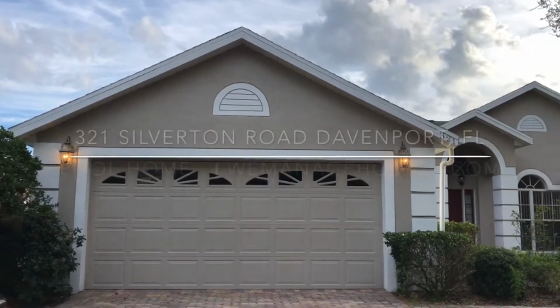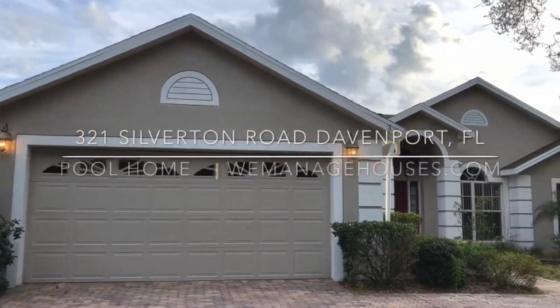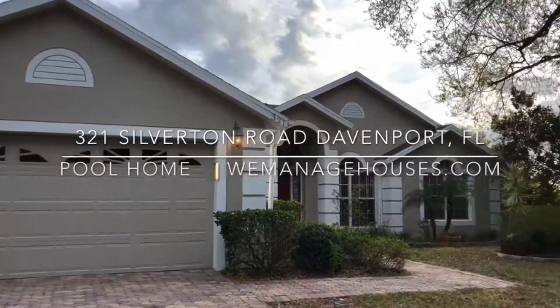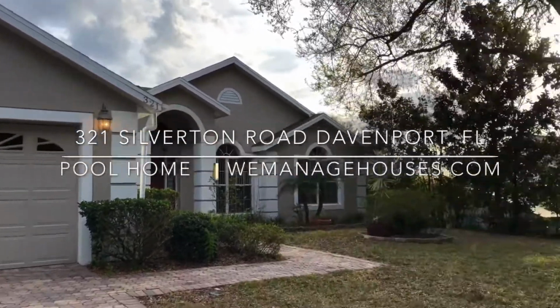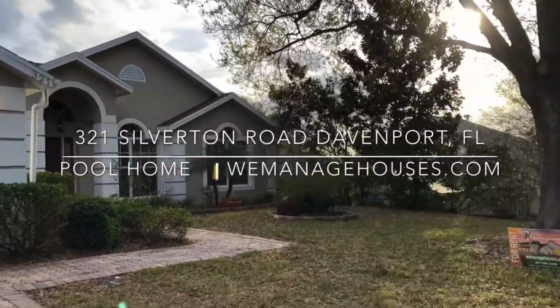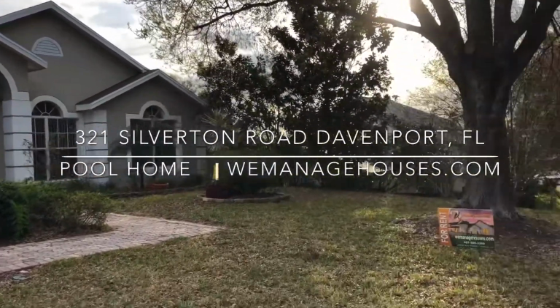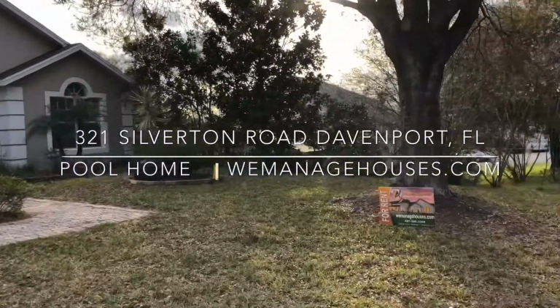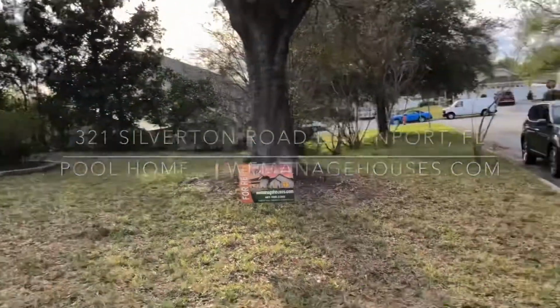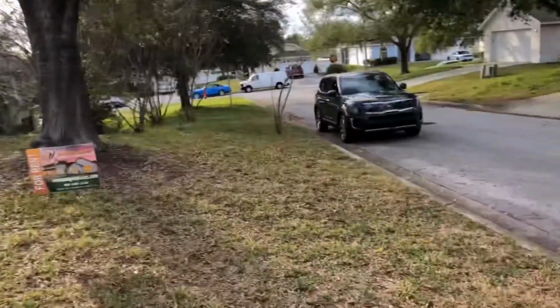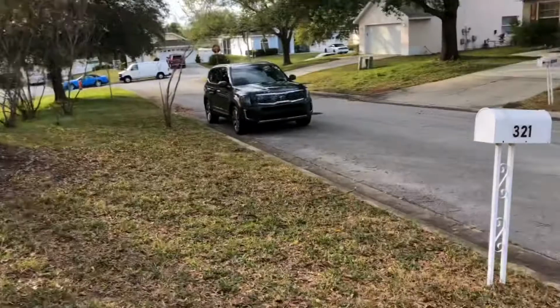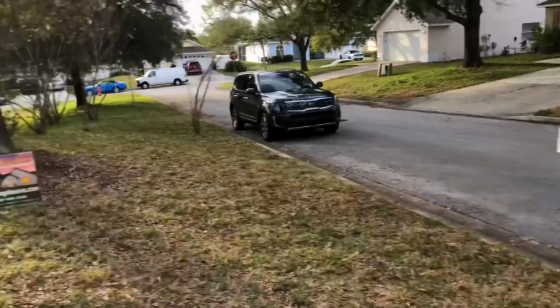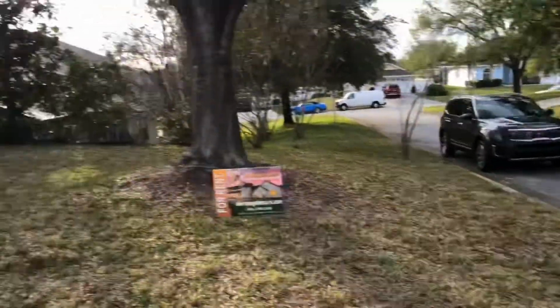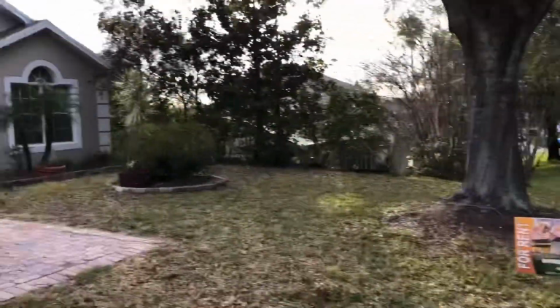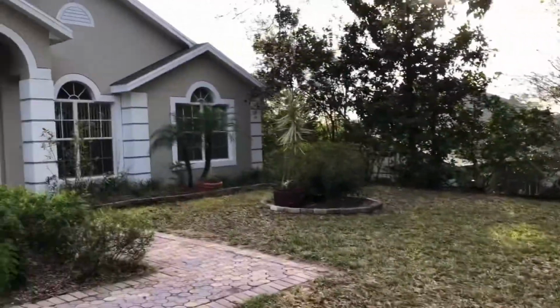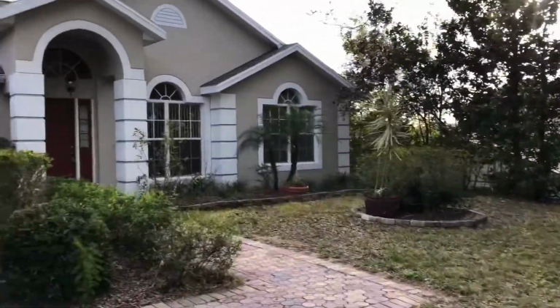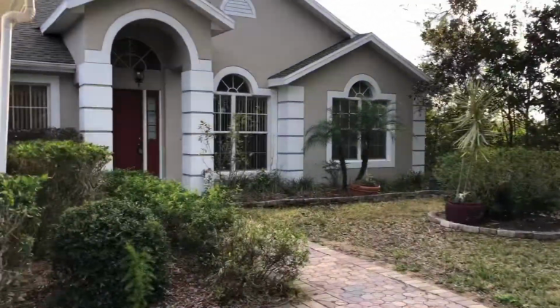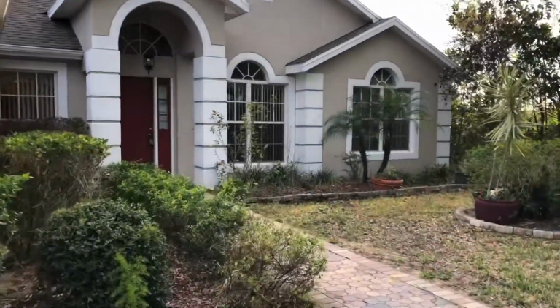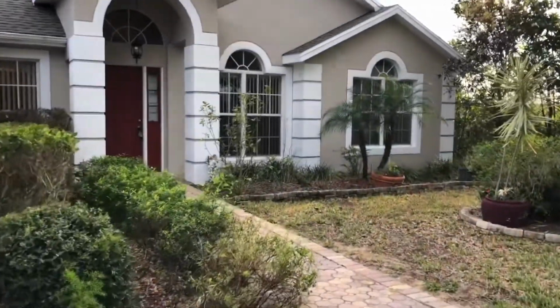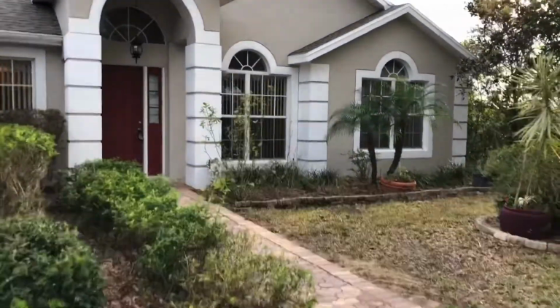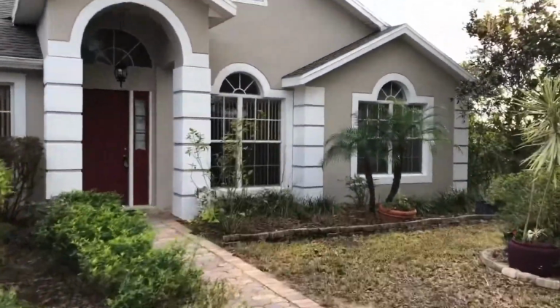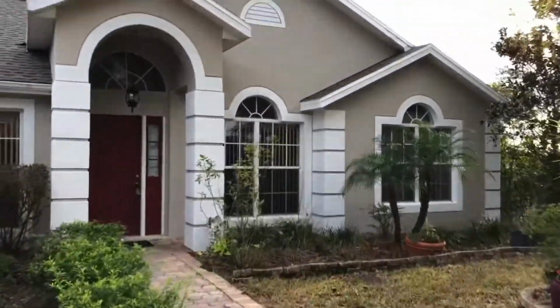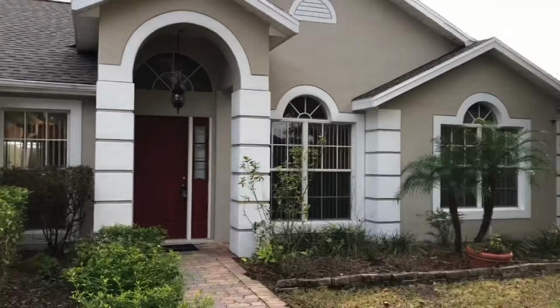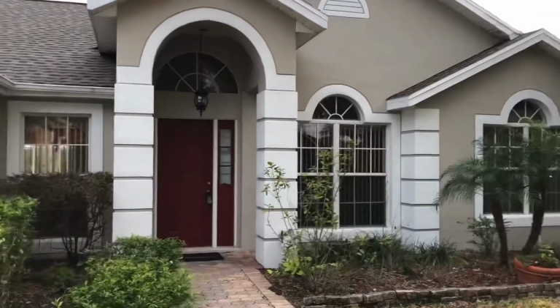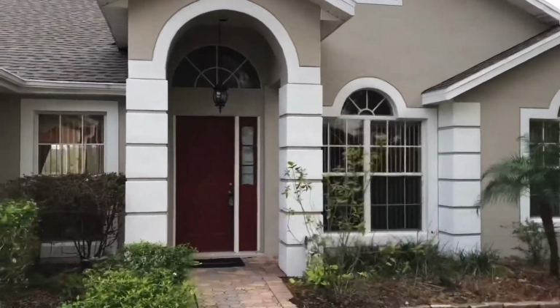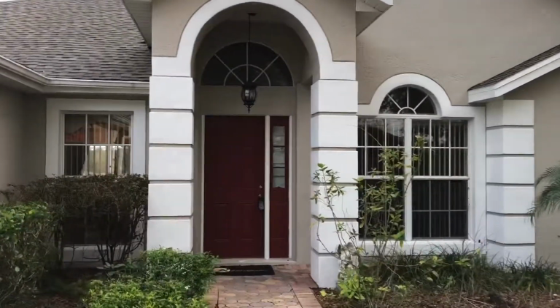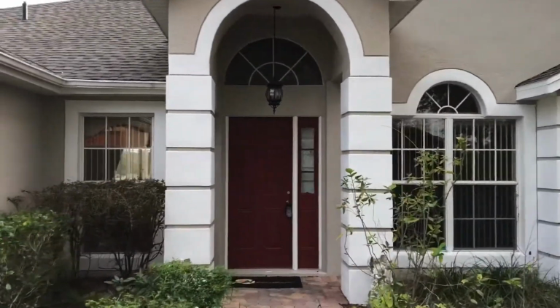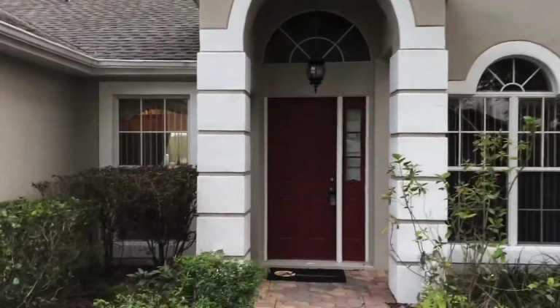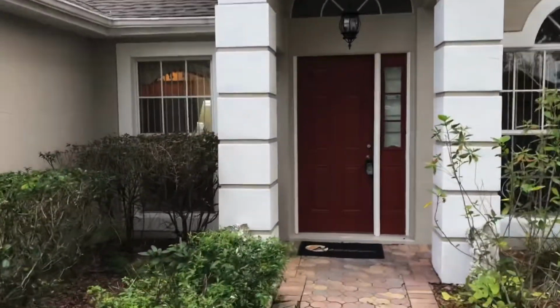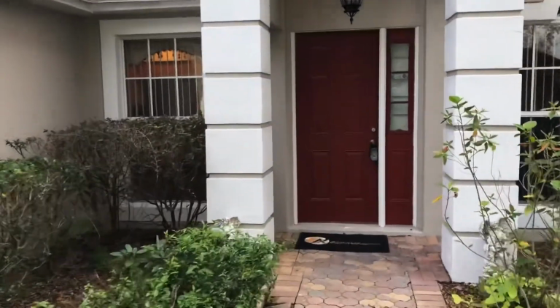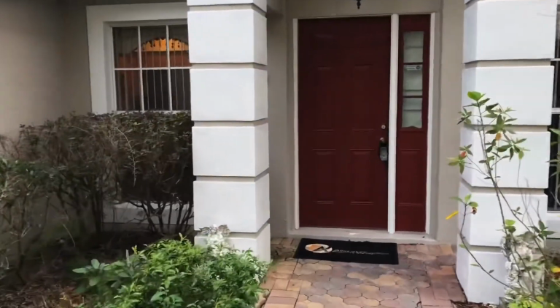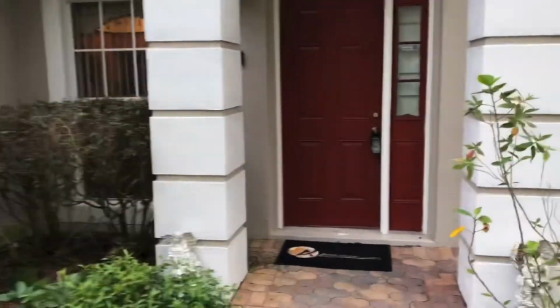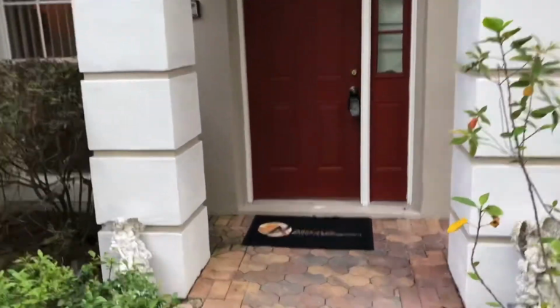Hey guys, it's Allstate's Property and Management. We're out here at 321 Silverton out here in Davenport. Westridge is the subdivision. This community does feature a soccer field, basketball courts, tons of cool stuff.